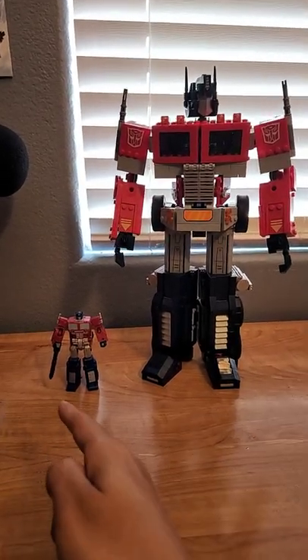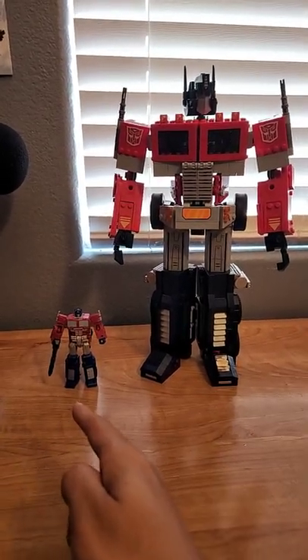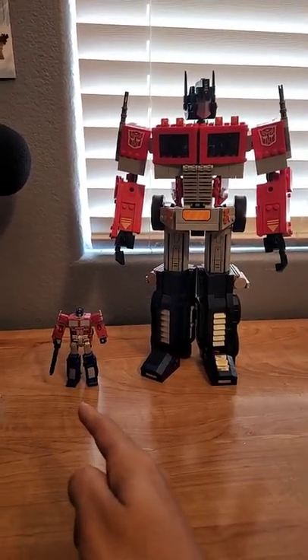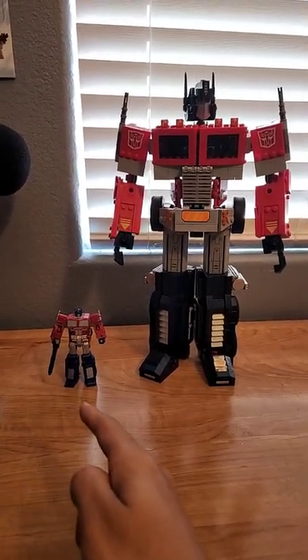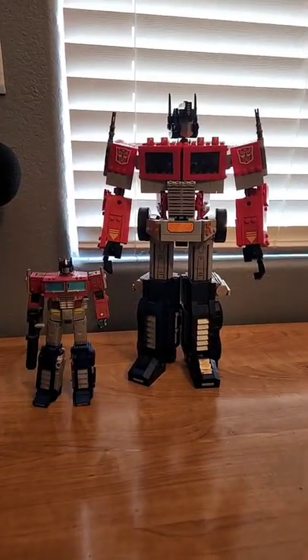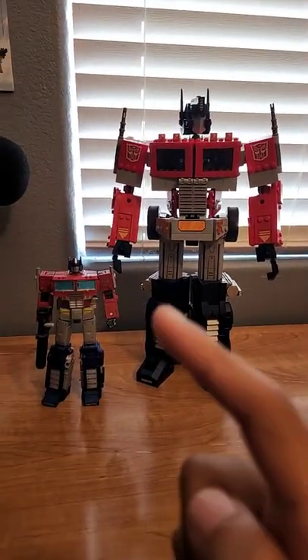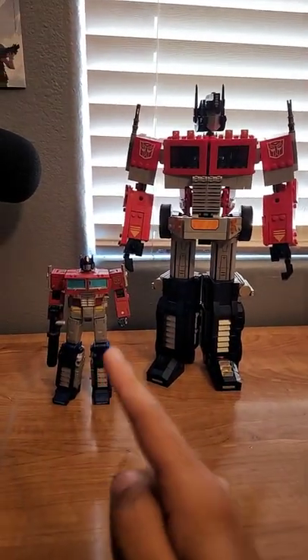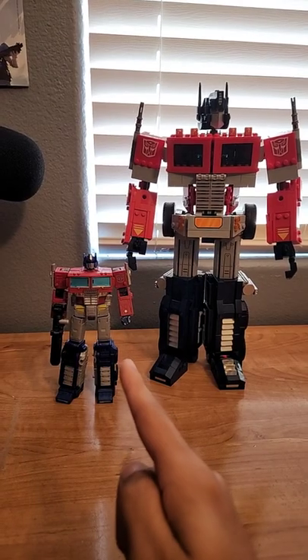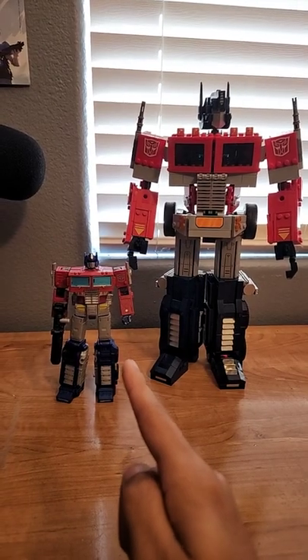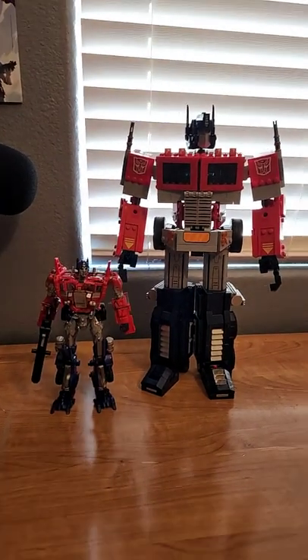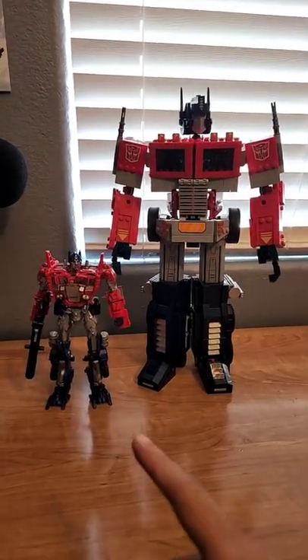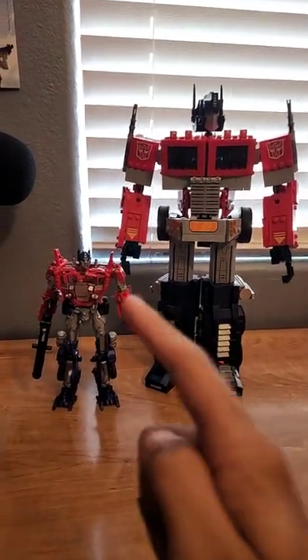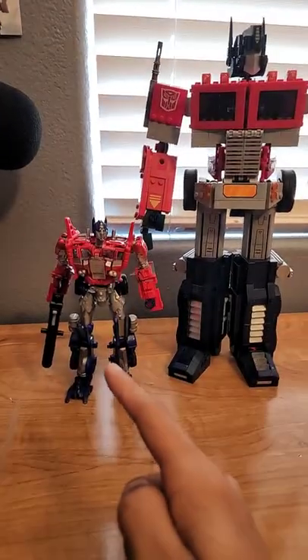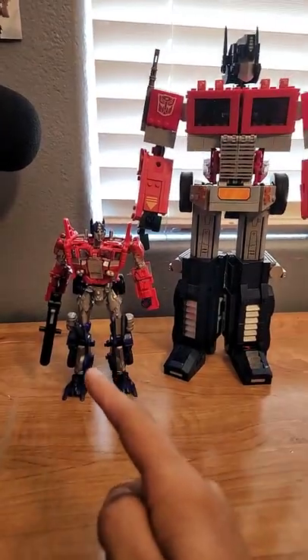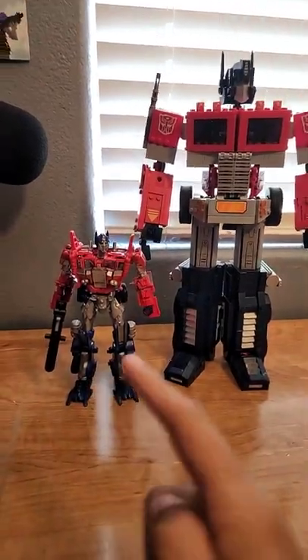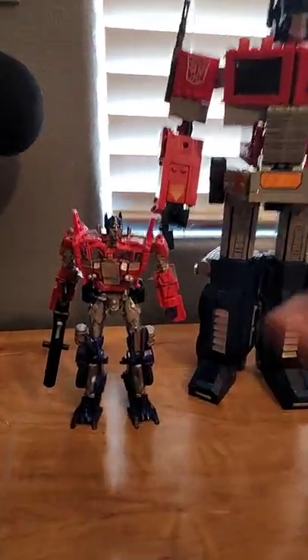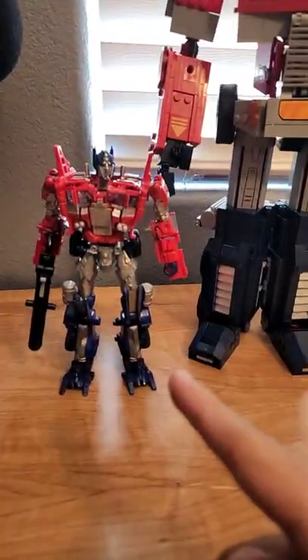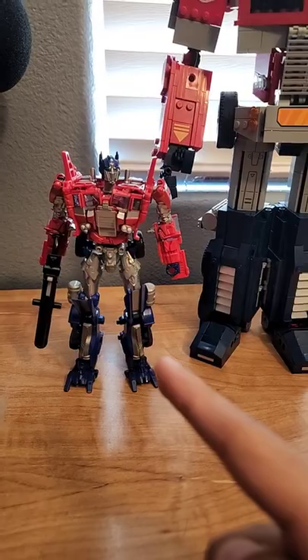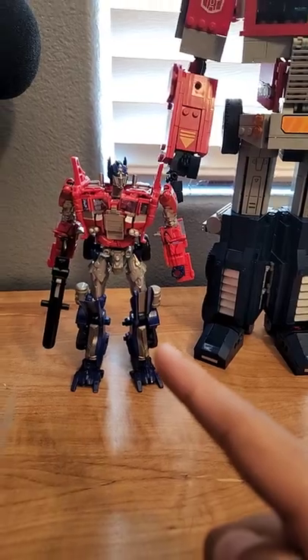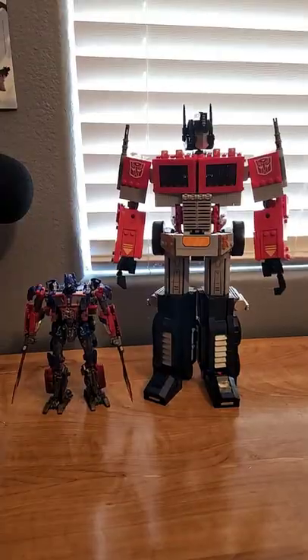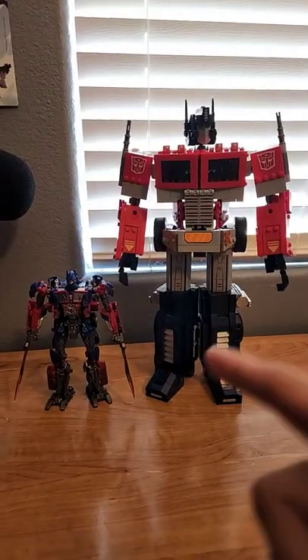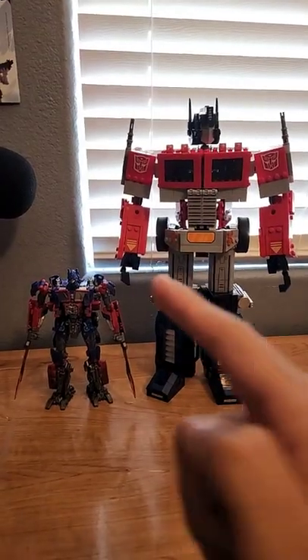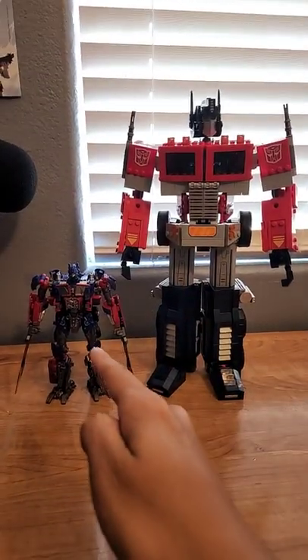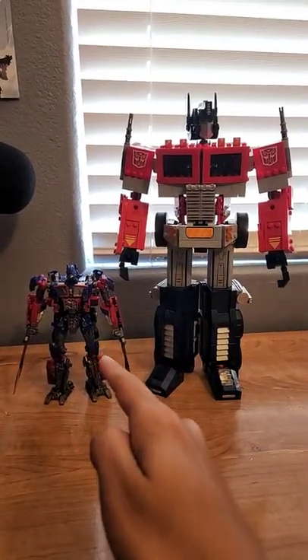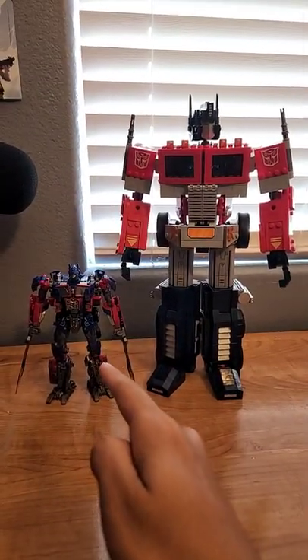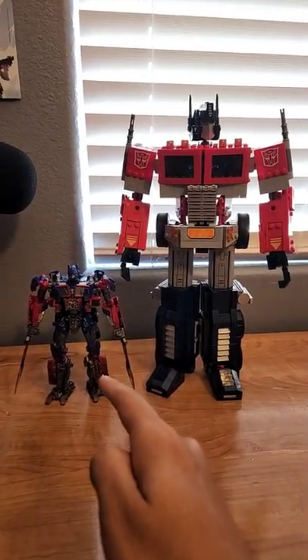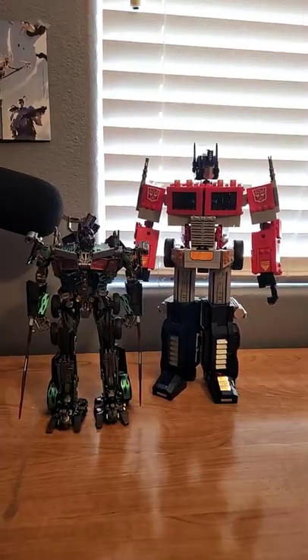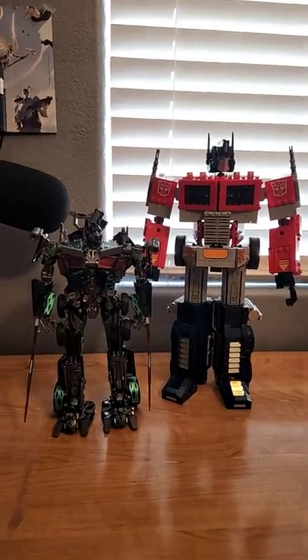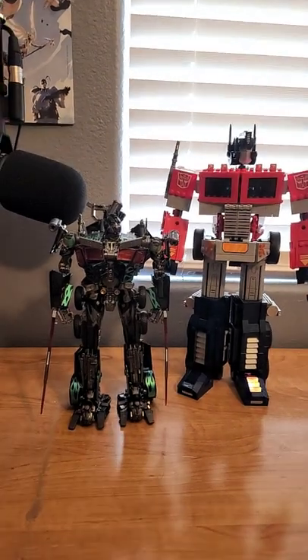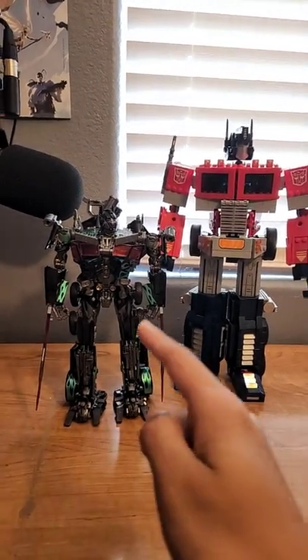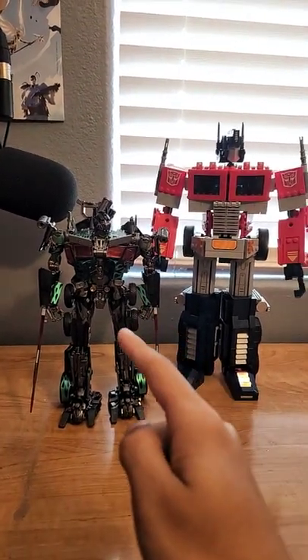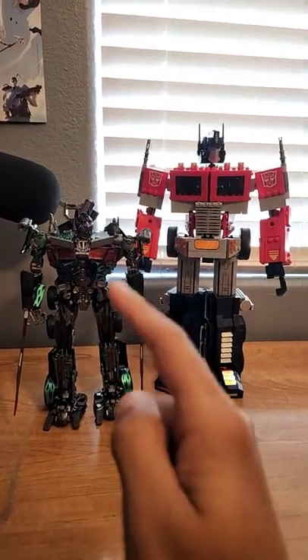For some size comparisons, here he is with Core Class Optimus Prime, Voyager Earthrise Optimus Prime, Age of Extinction Autobots United Optimus Prime — thank you Alvi for getting this for me — Studio Series Dark of the Moon Optimus Prime, and a knockoff MPM Optimus Prime in Nemesis Prime colors.